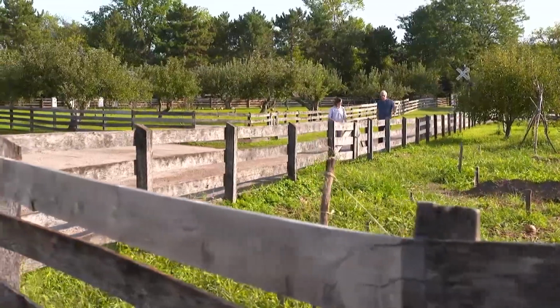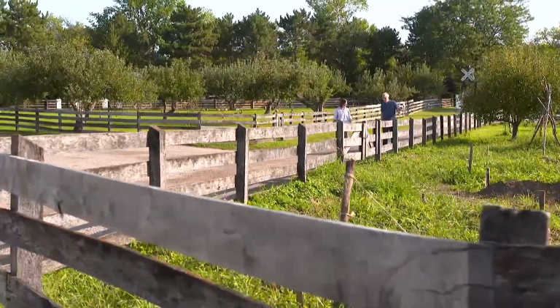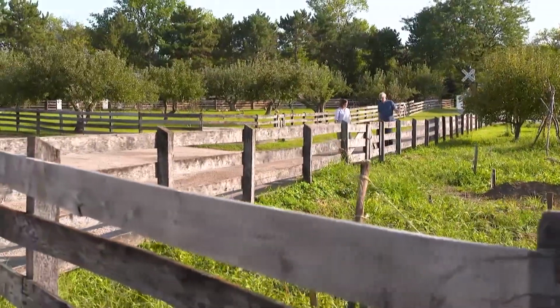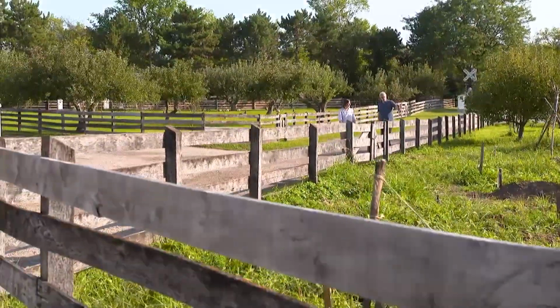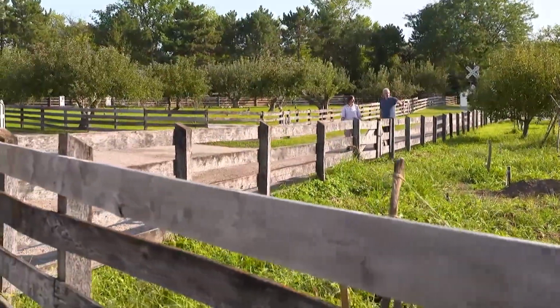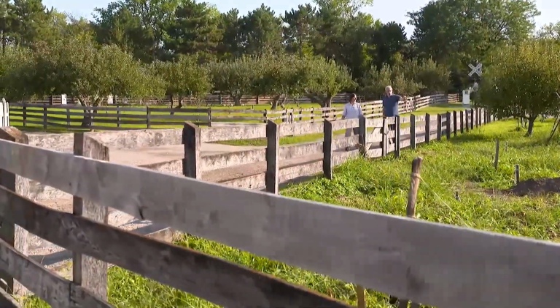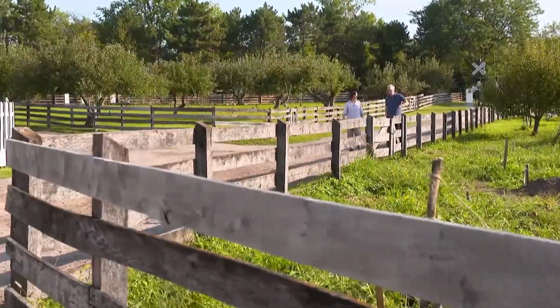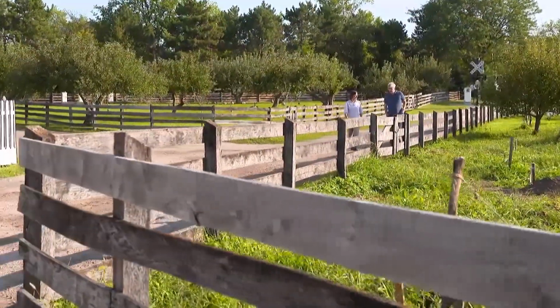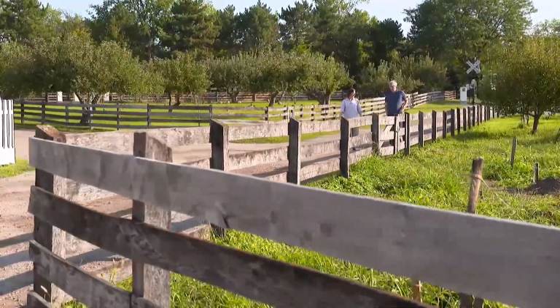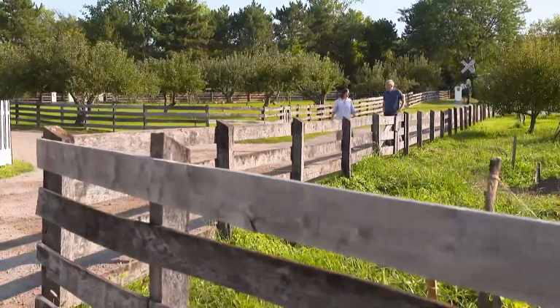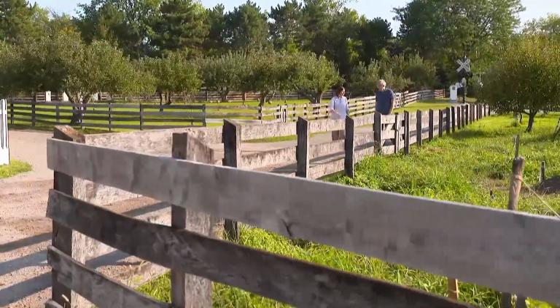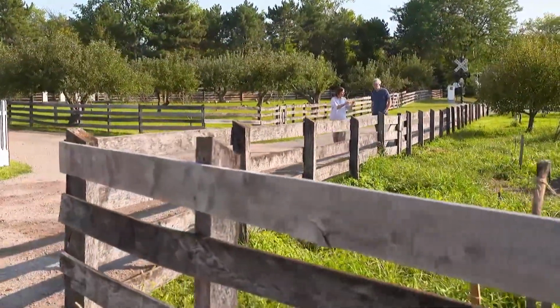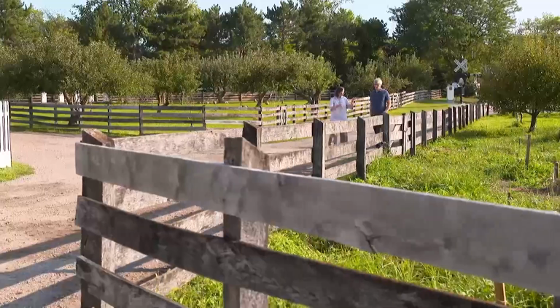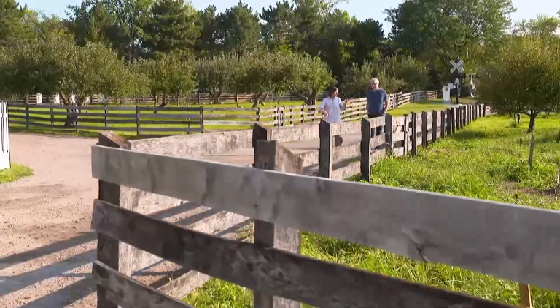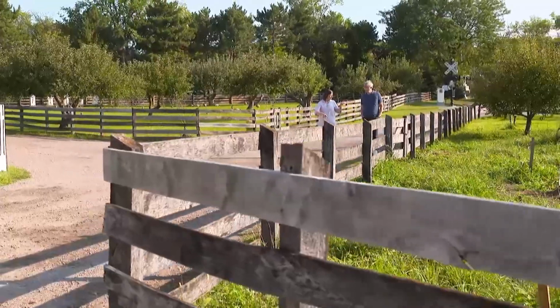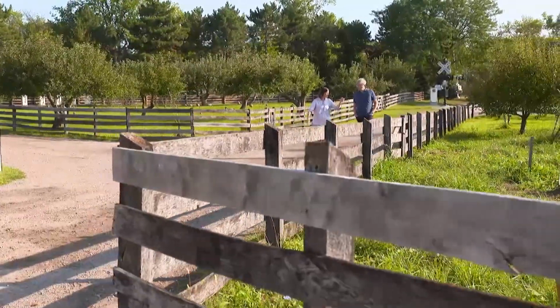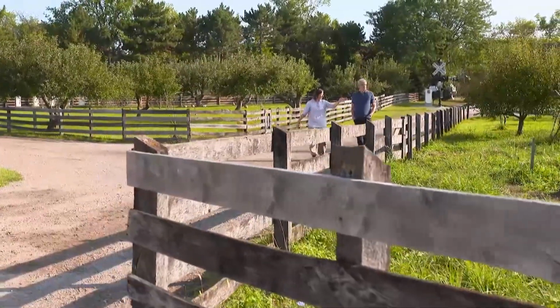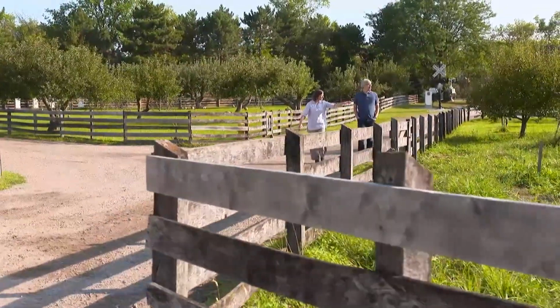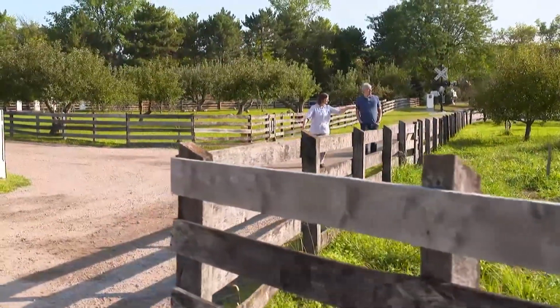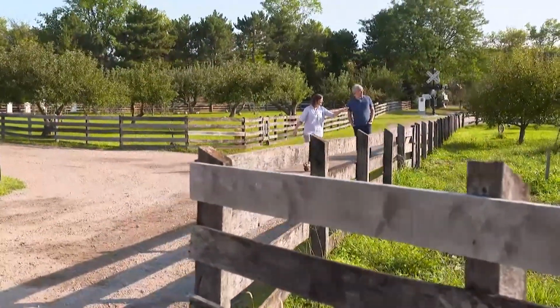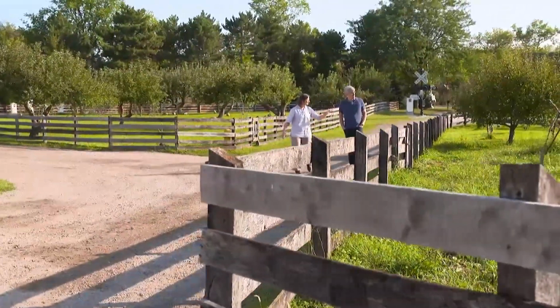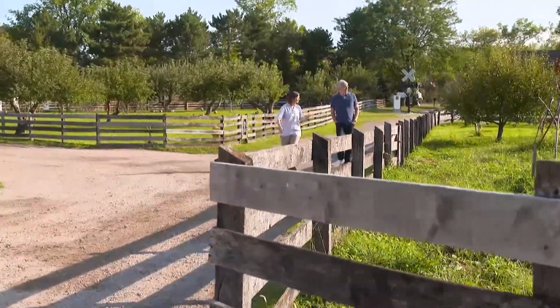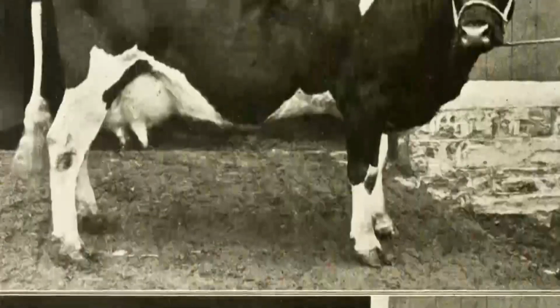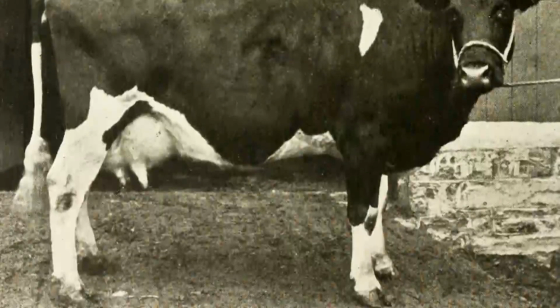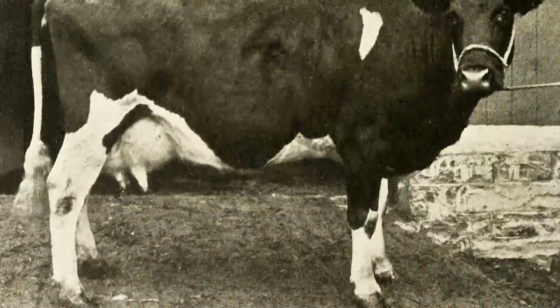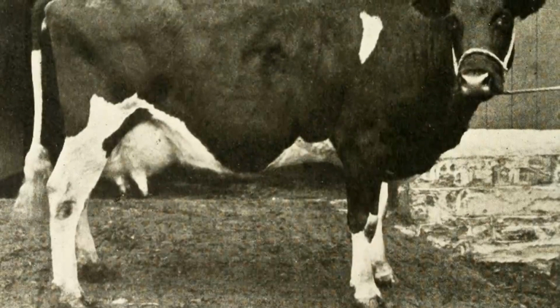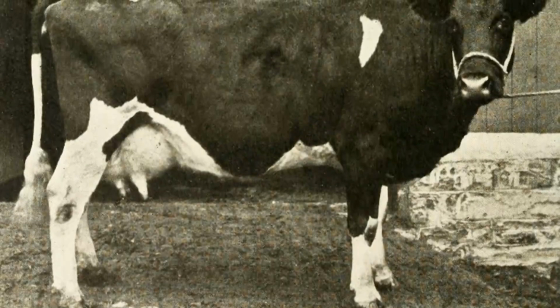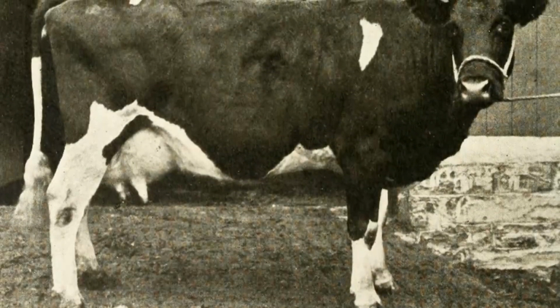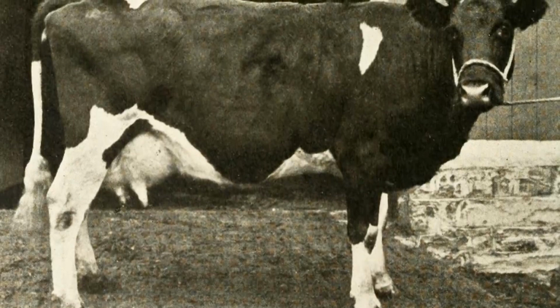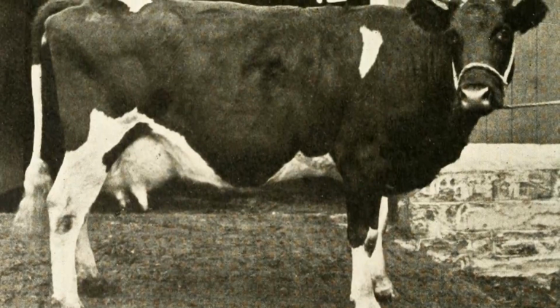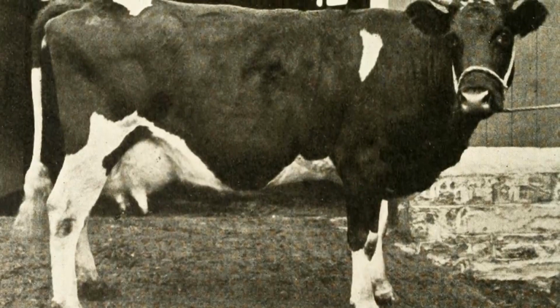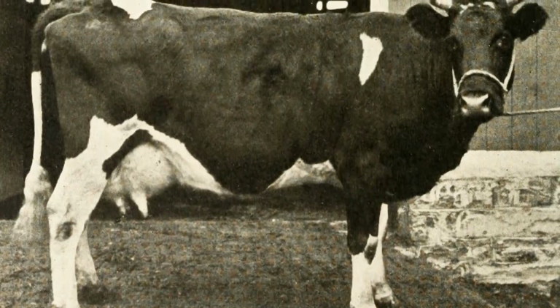I met up with the Henry Ford's curator of agriculture and the environment, Deborah Reed, in the museum's Greenfield Village to get the scoop on the you-know-what for this story.